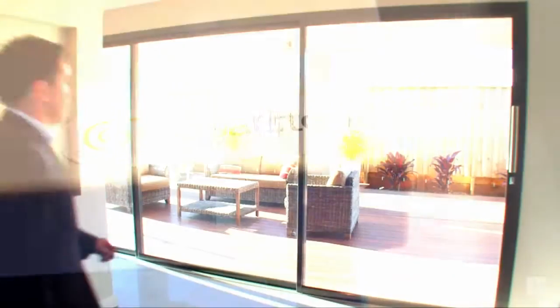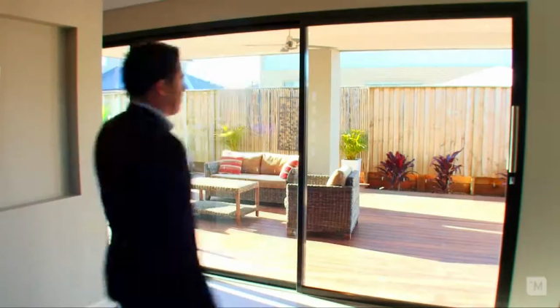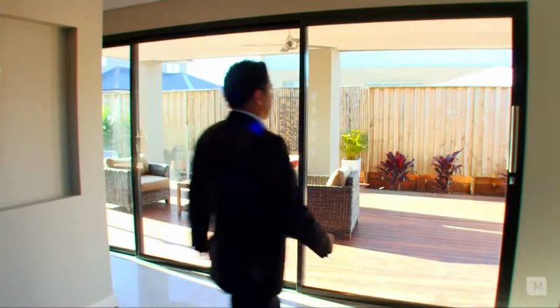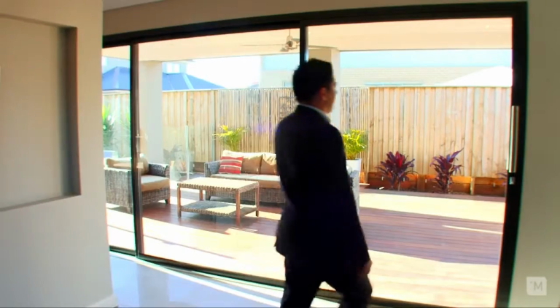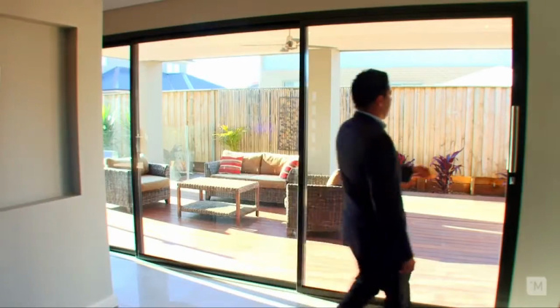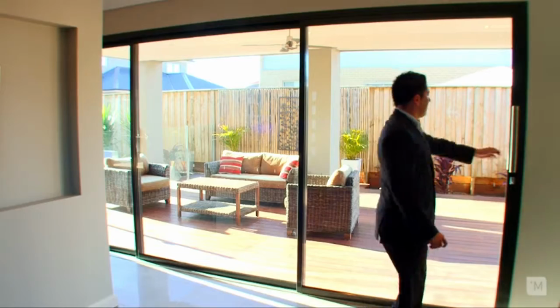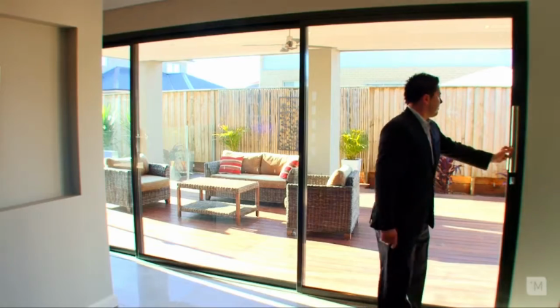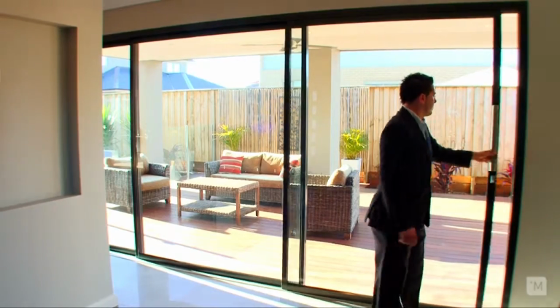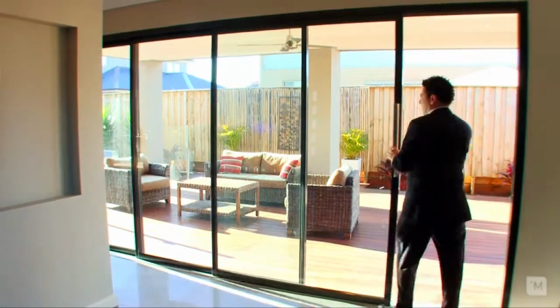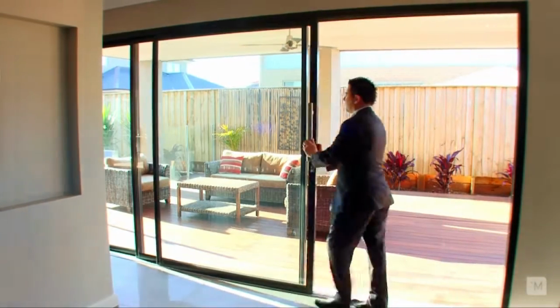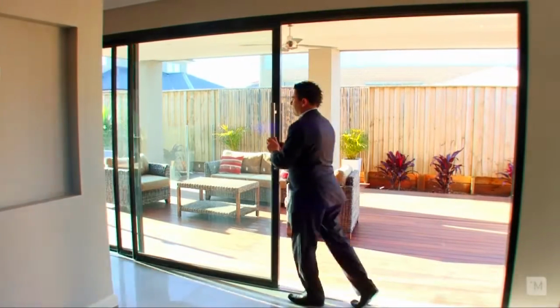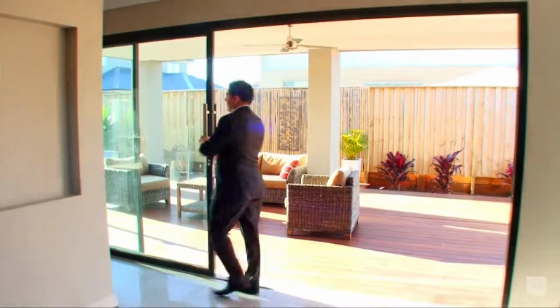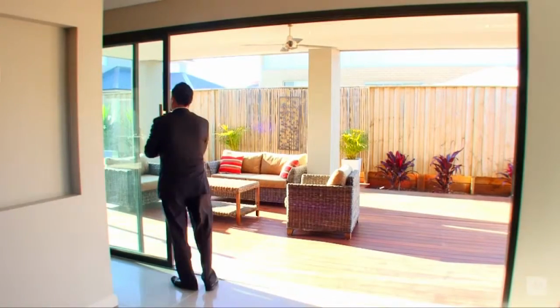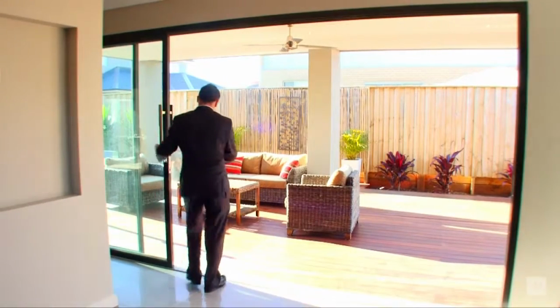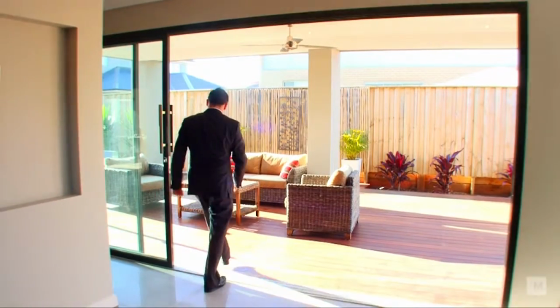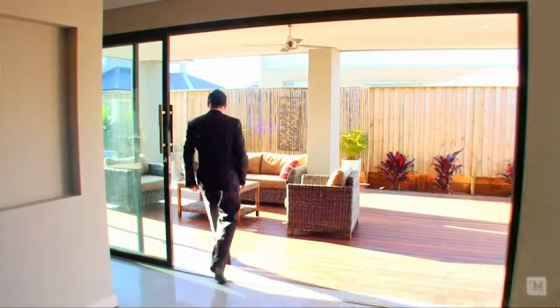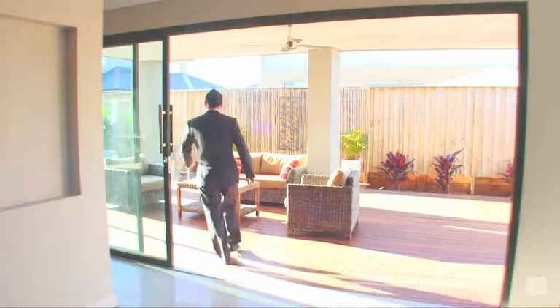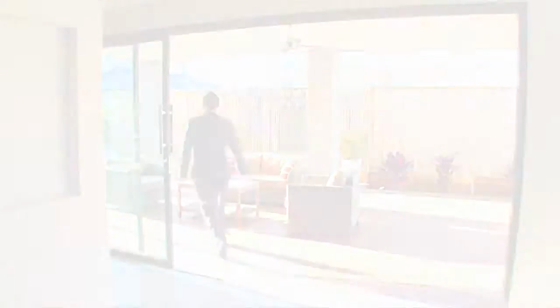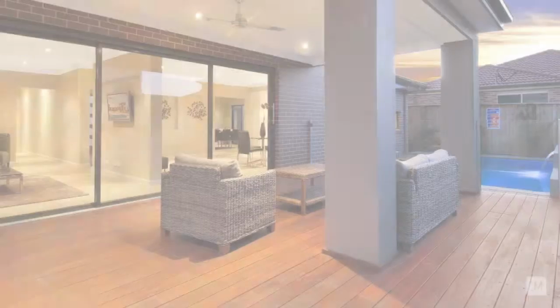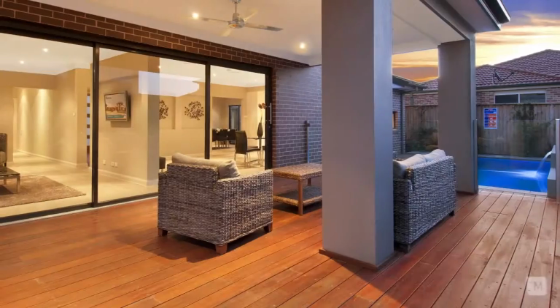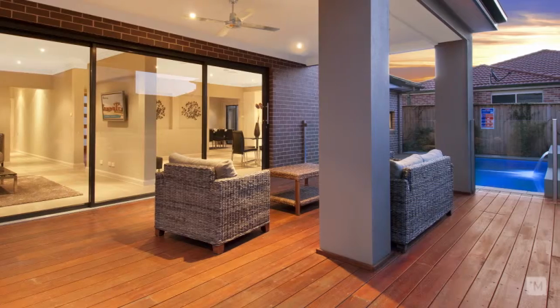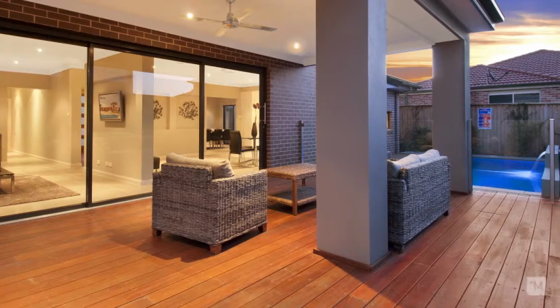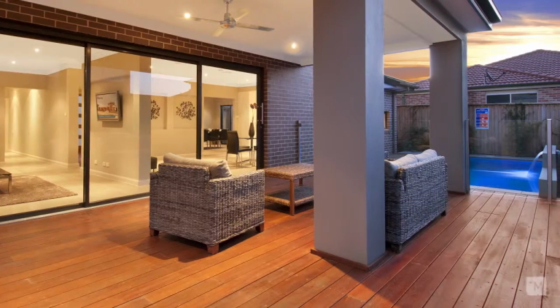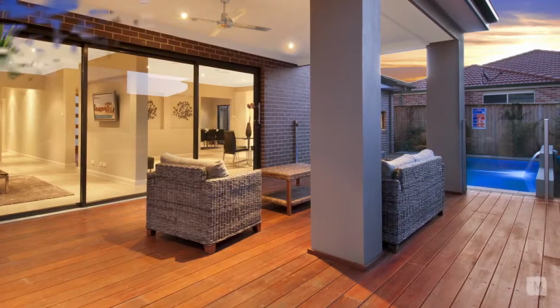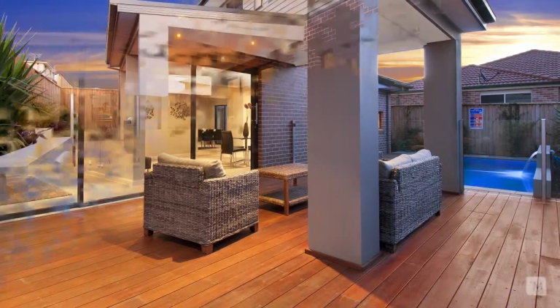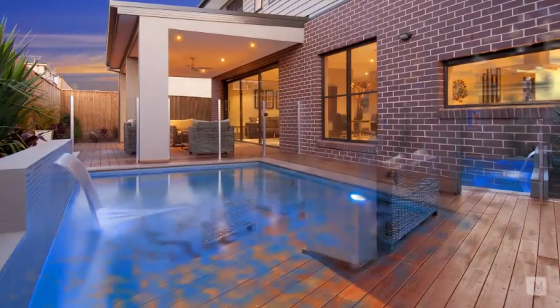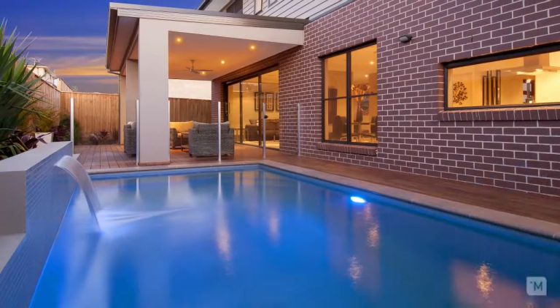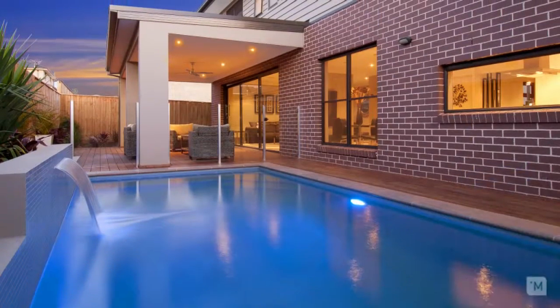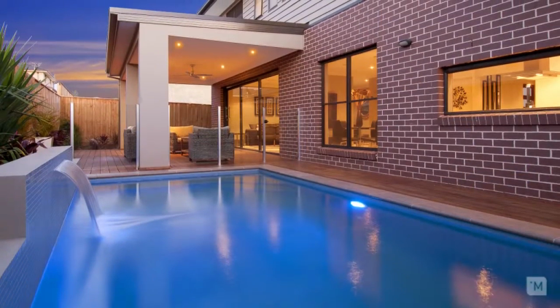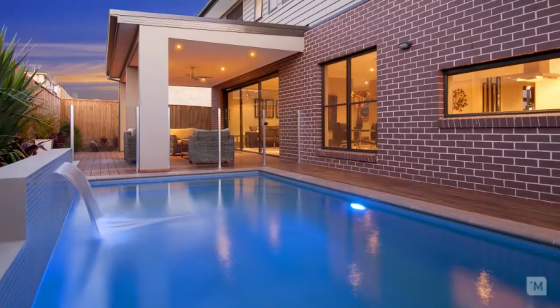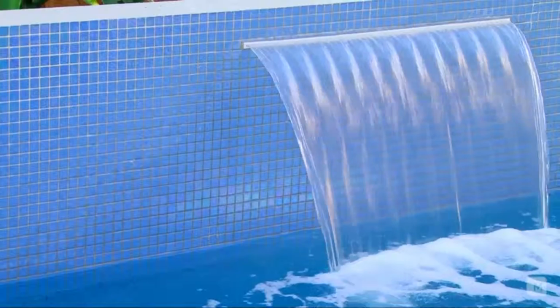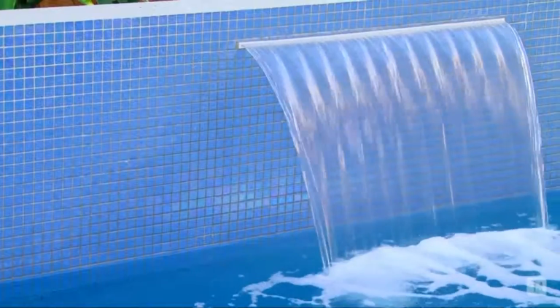With an easy transition from indoor to outdoor living, the entertainers out there will fall in love with this huge outdoor alfresco area that overlooks the sparkling in-ground pool with water feature.